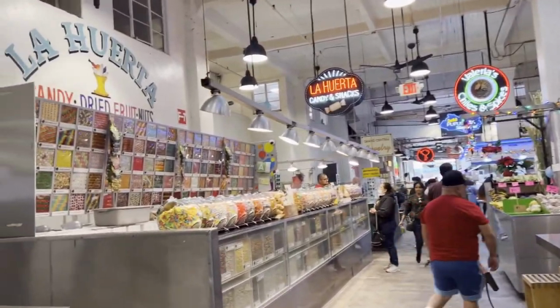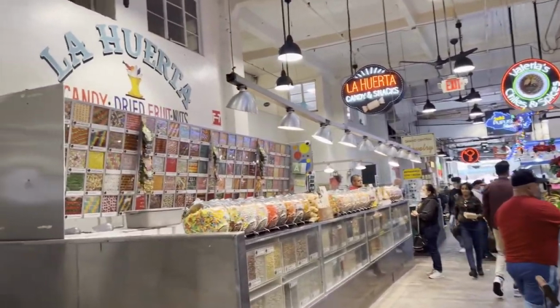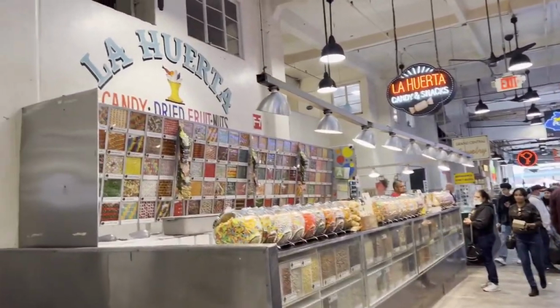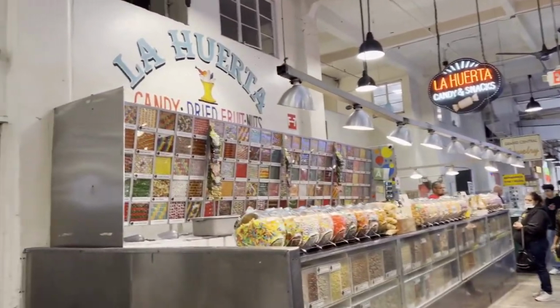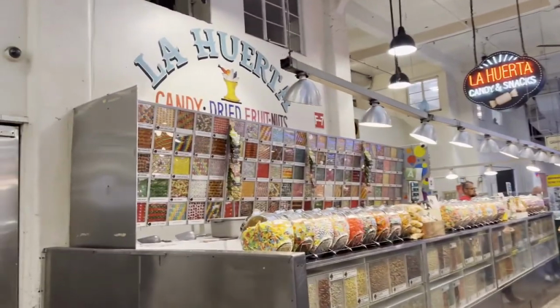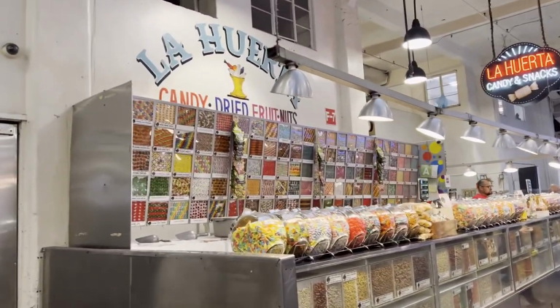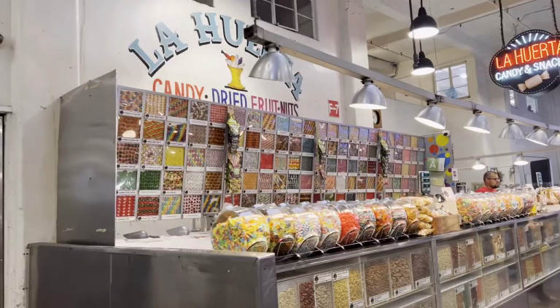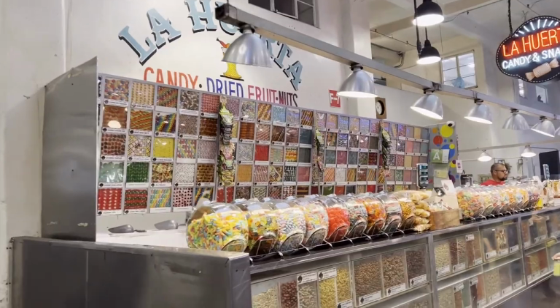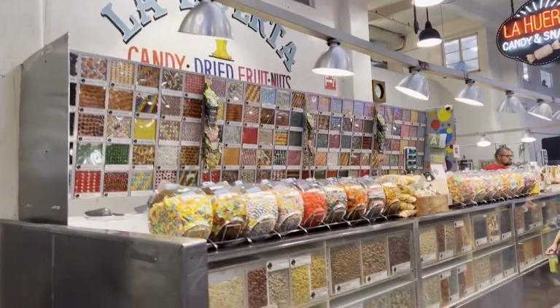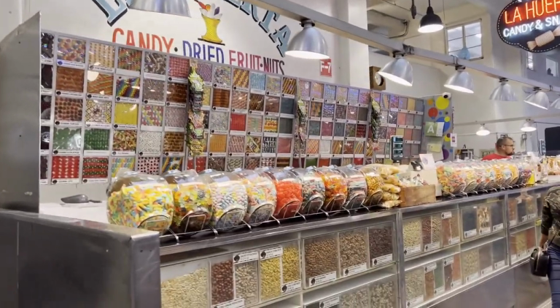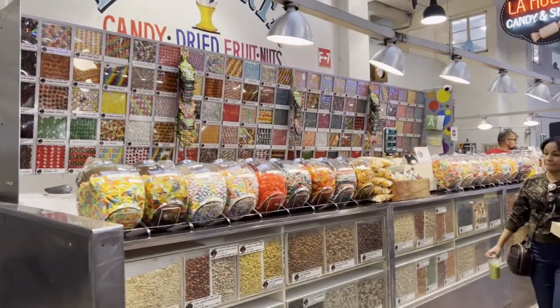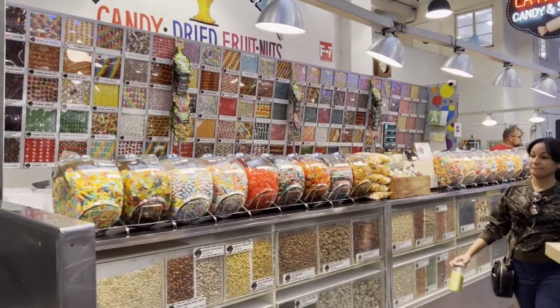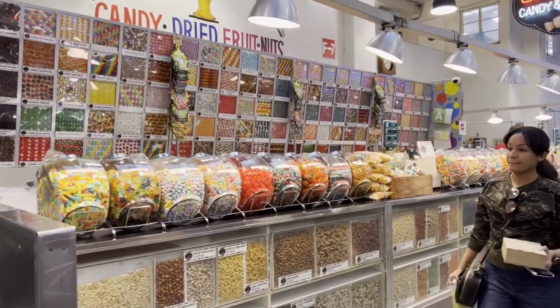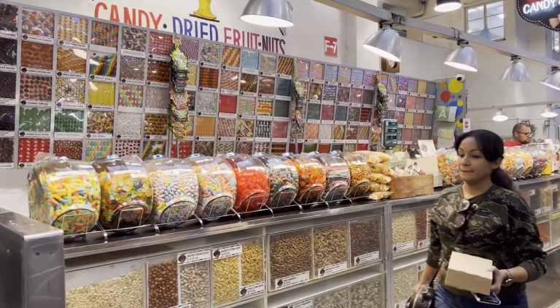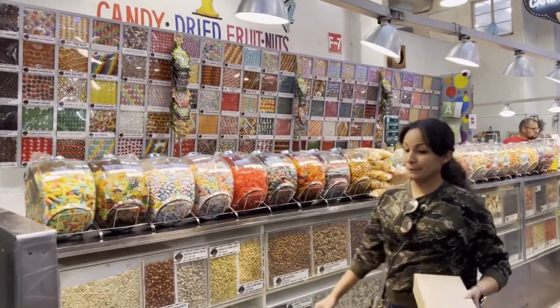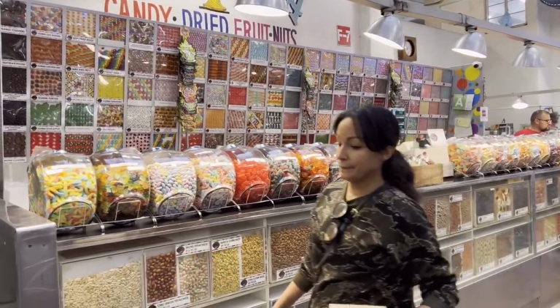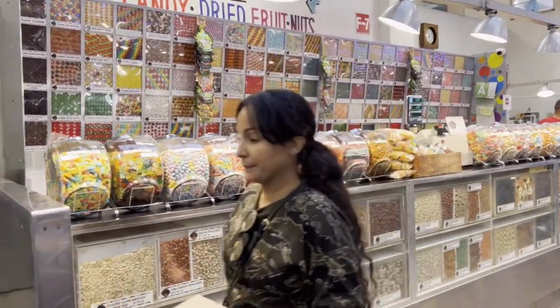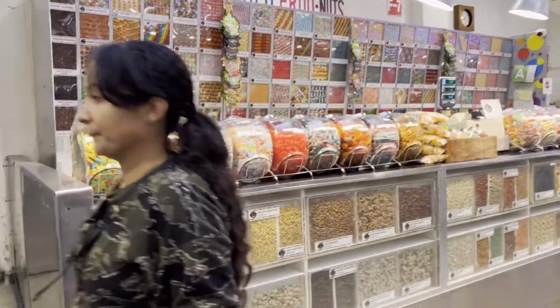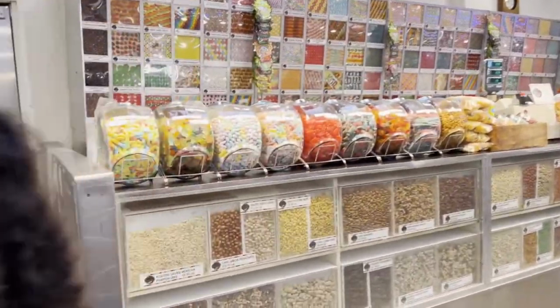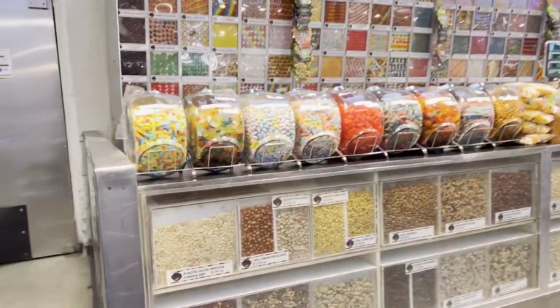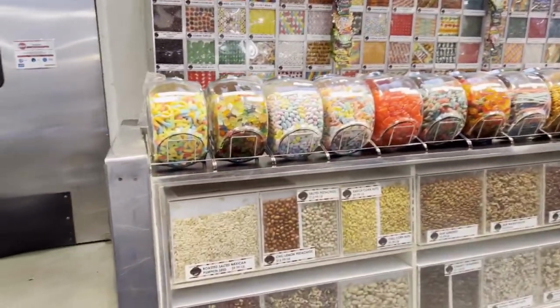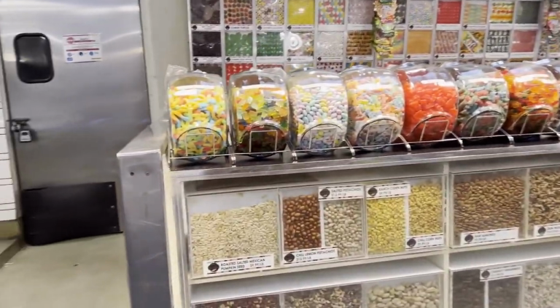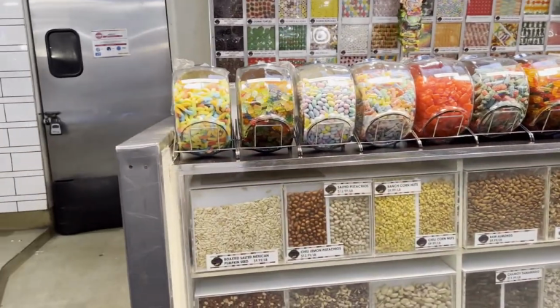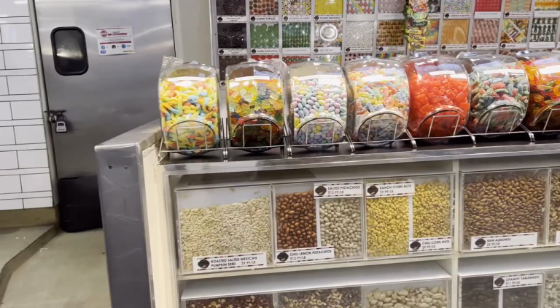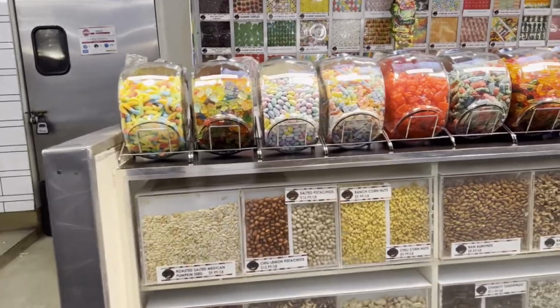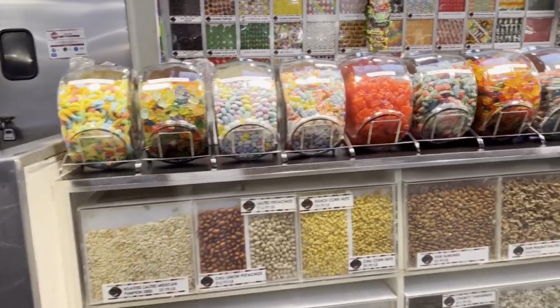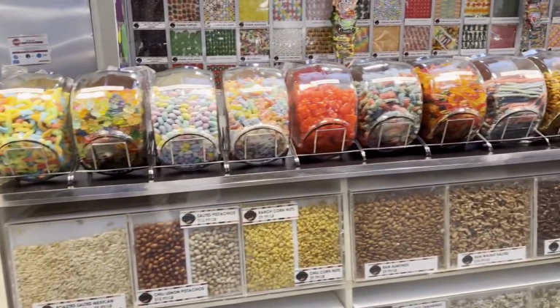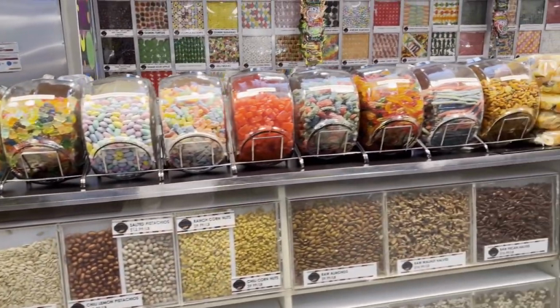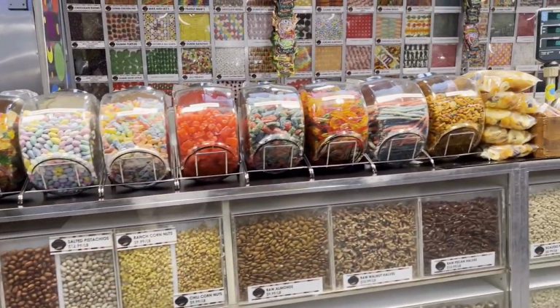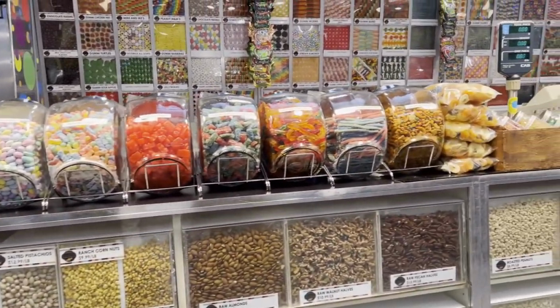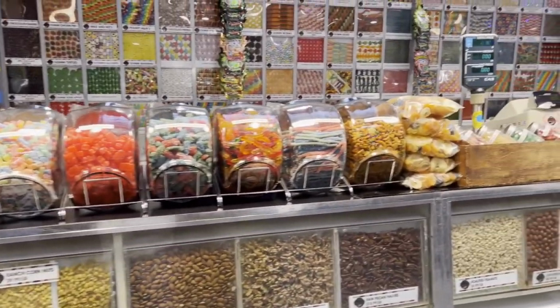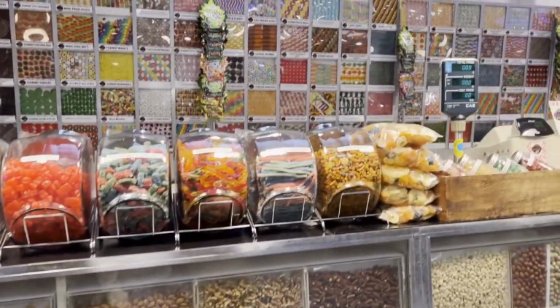It's a candy shop — all kinds of candy and nuts.